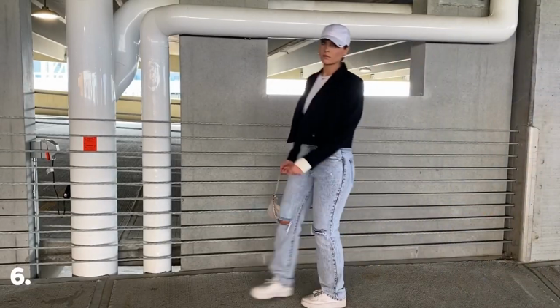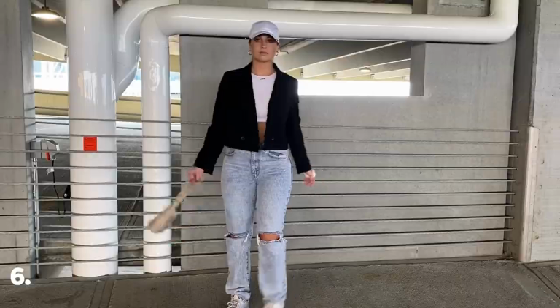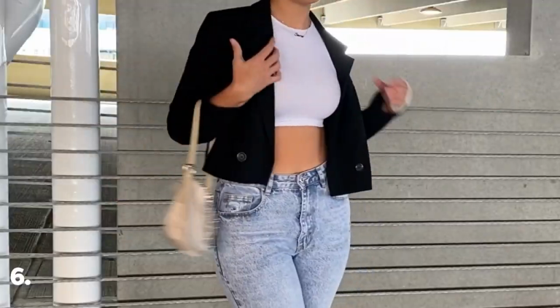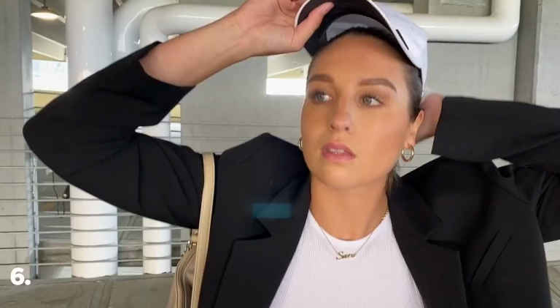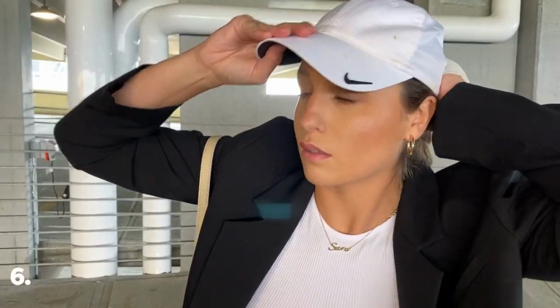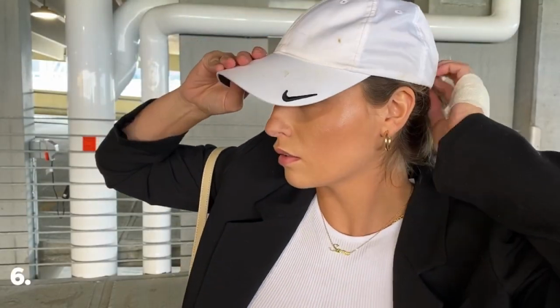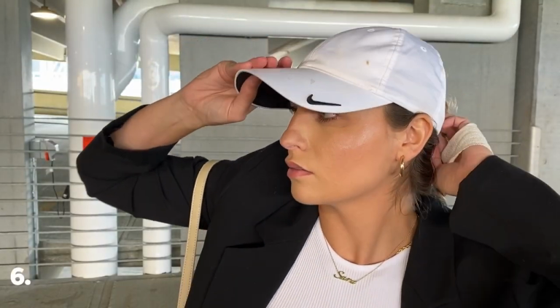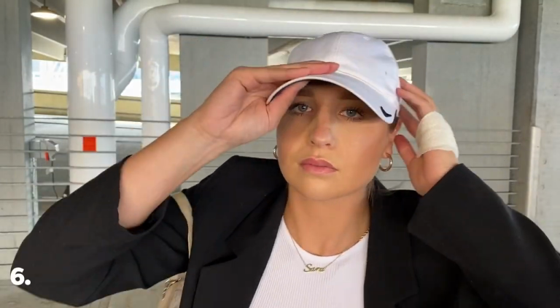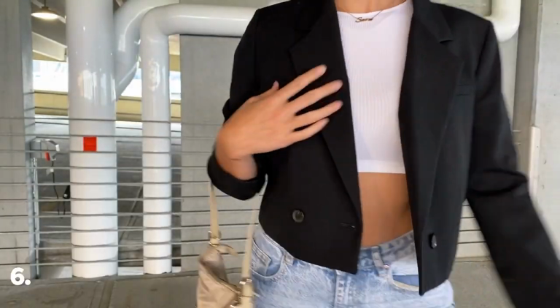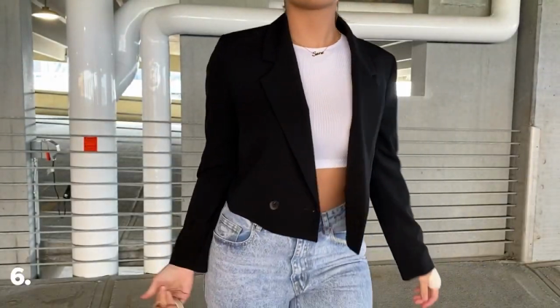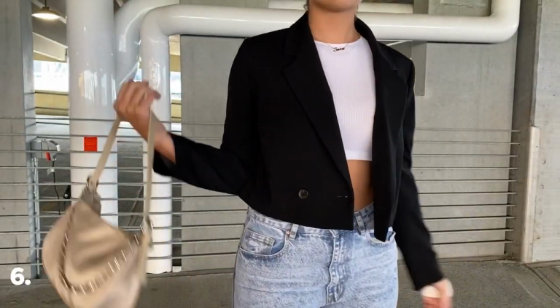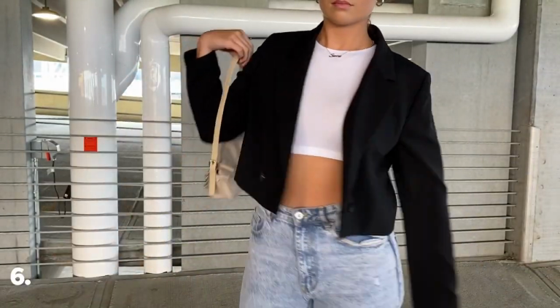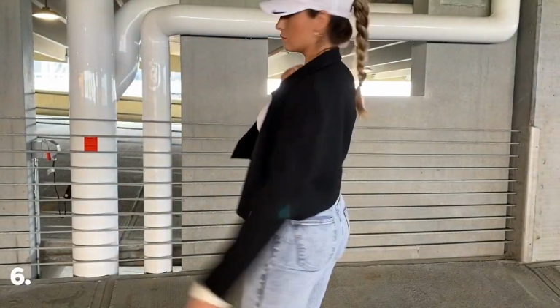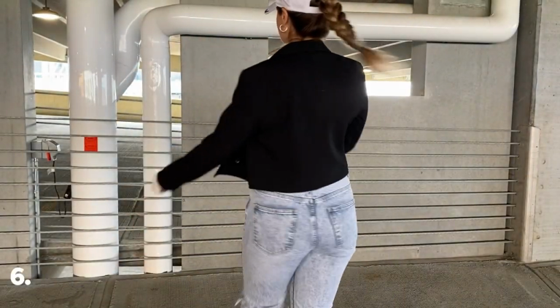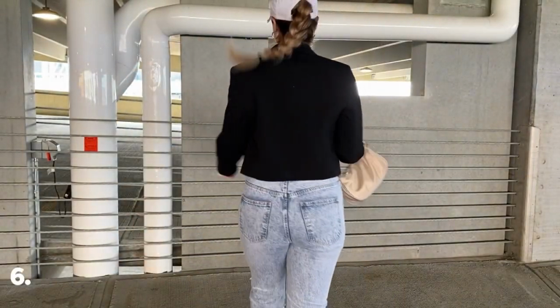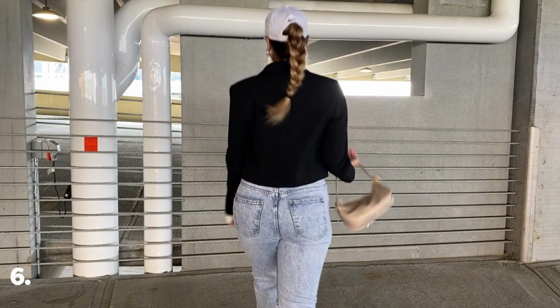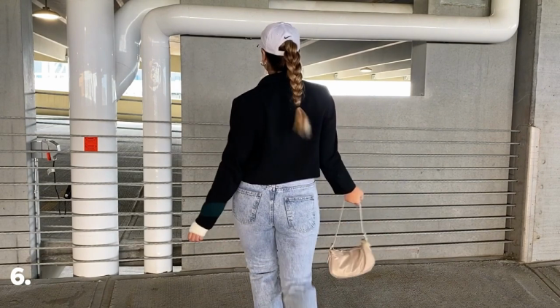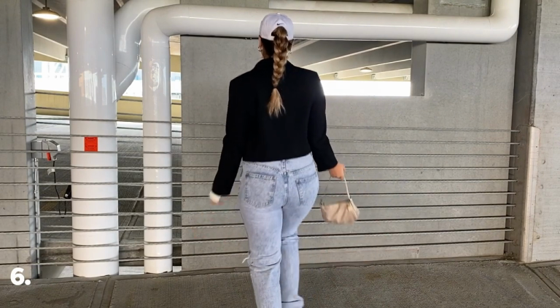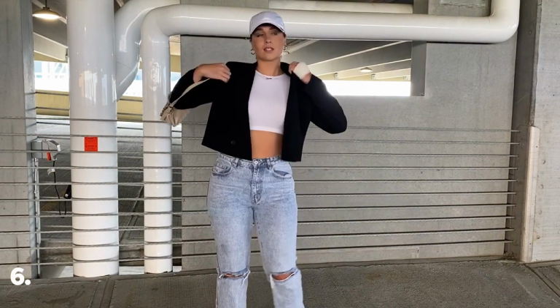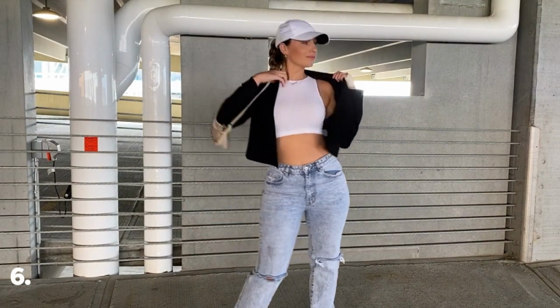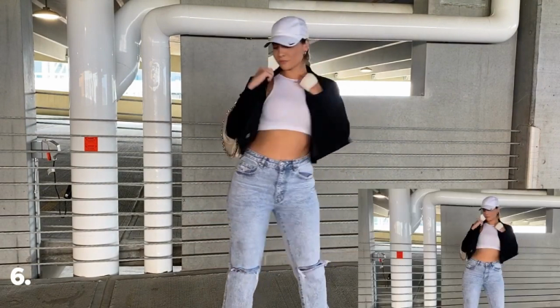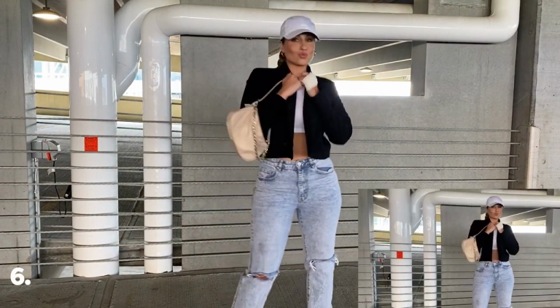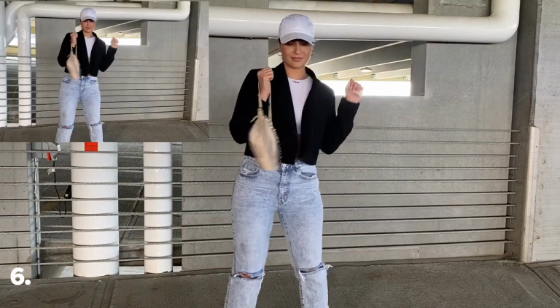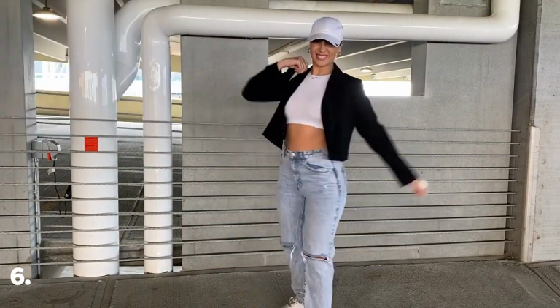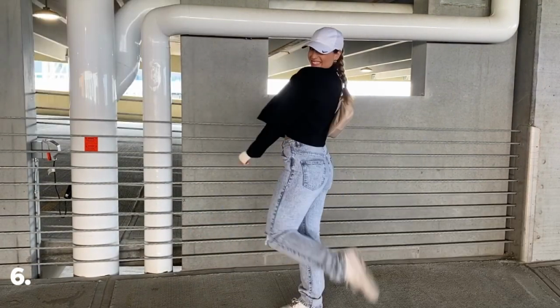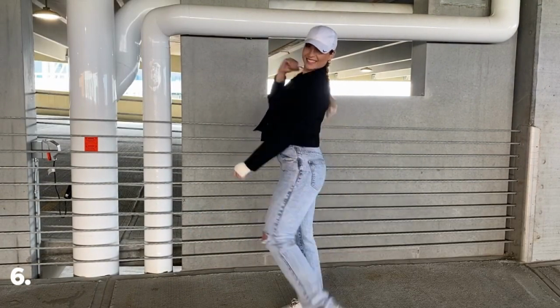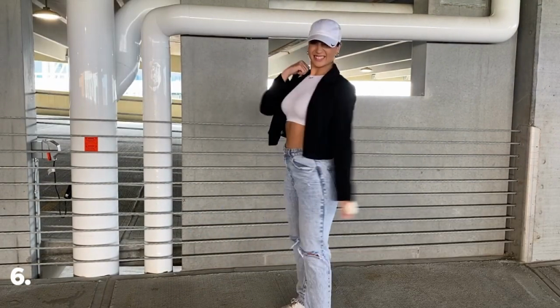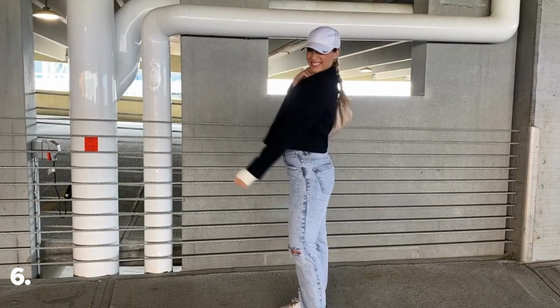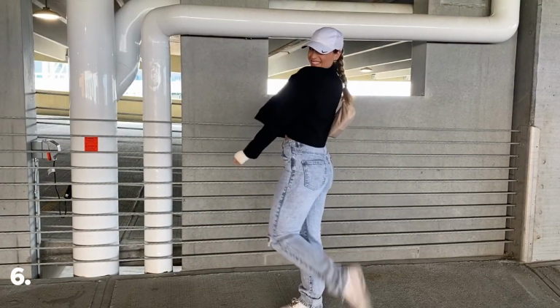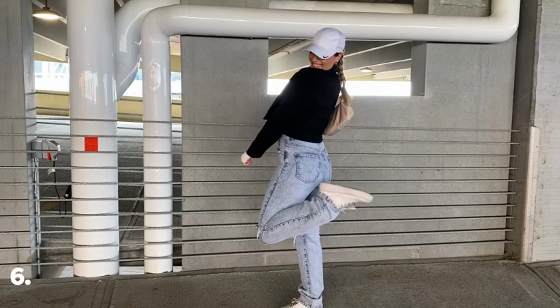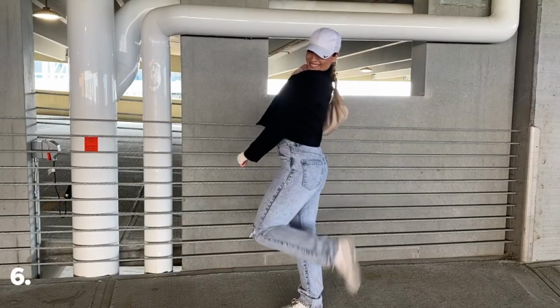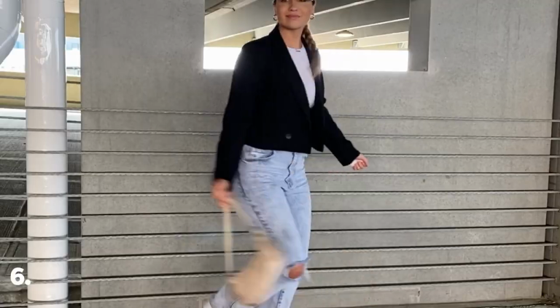Next we have a bit of a sporty spice look — another blazer moment, but this time a cropped one. I thought adding a baseball cap would be a fun way to make this outfit a little more casual for an everyday look.